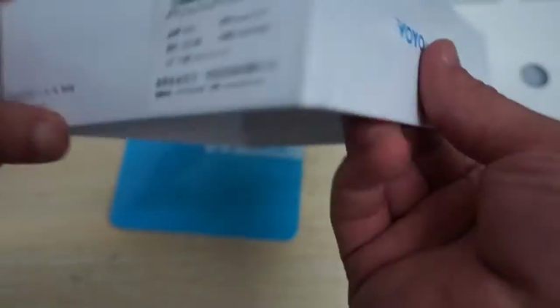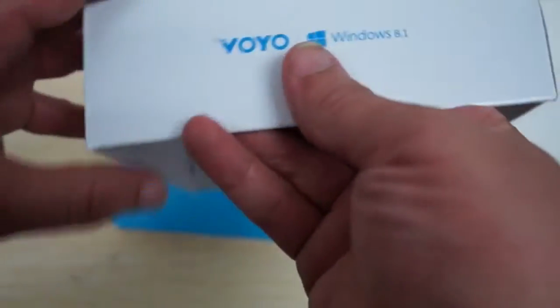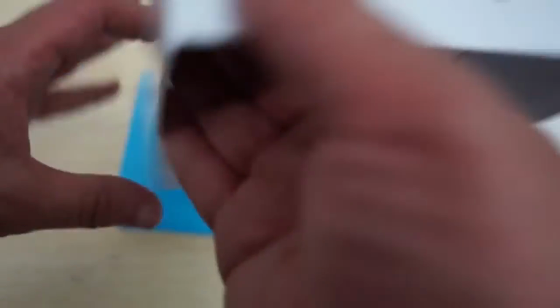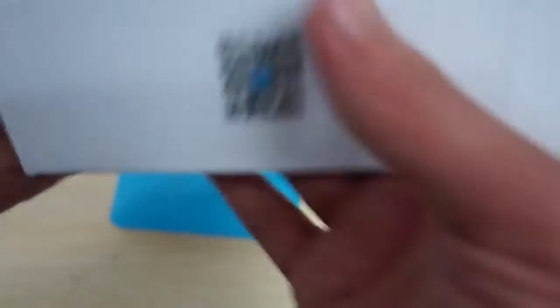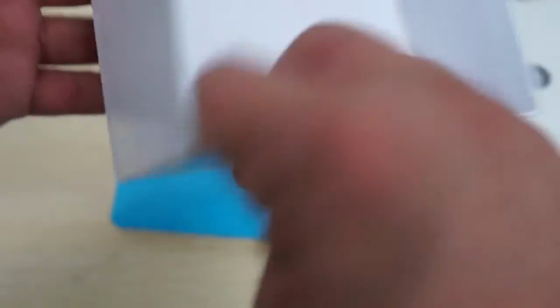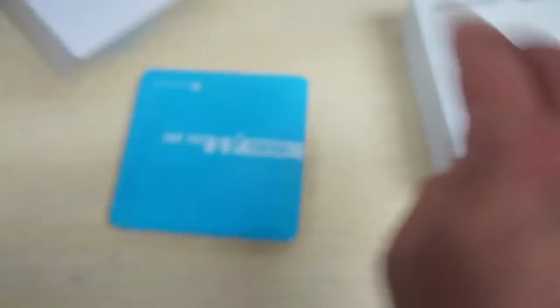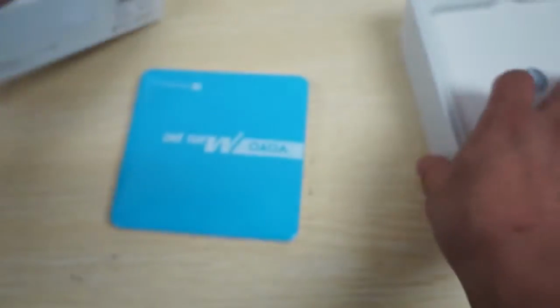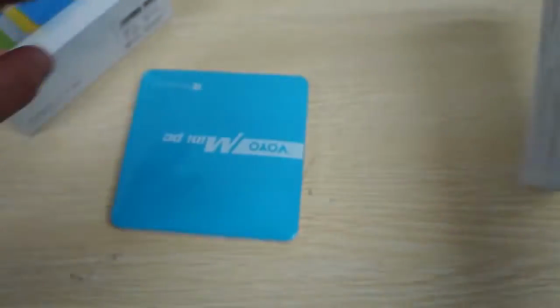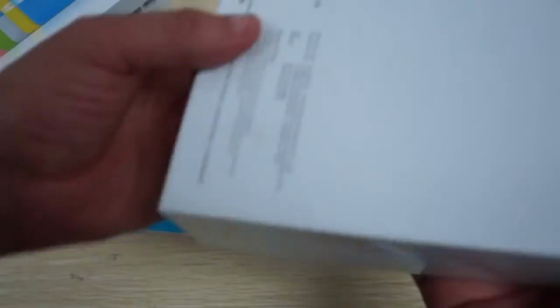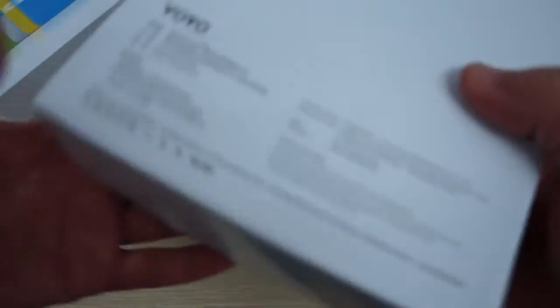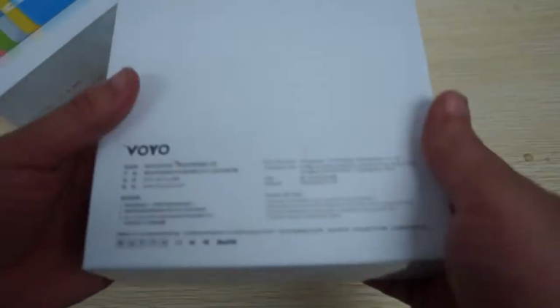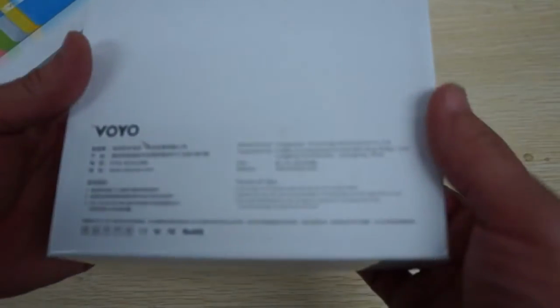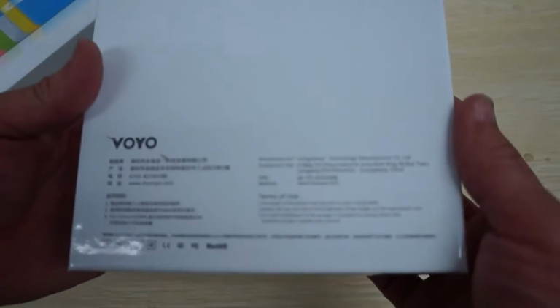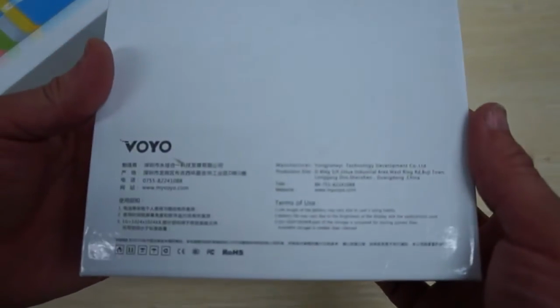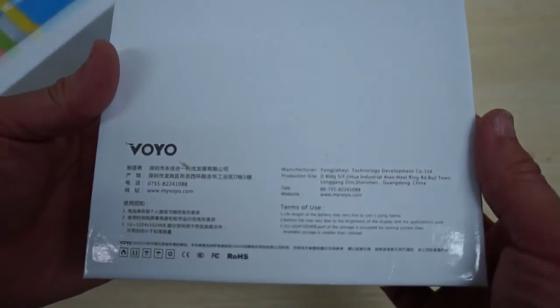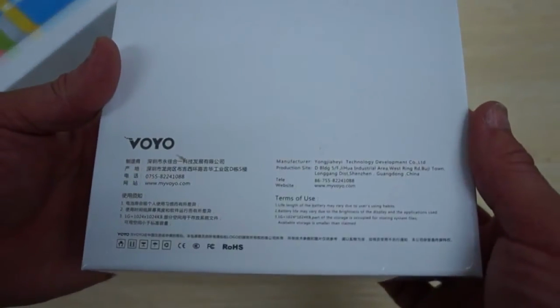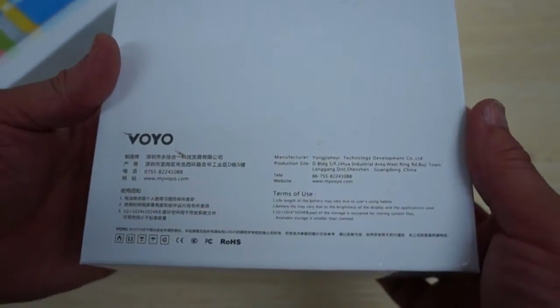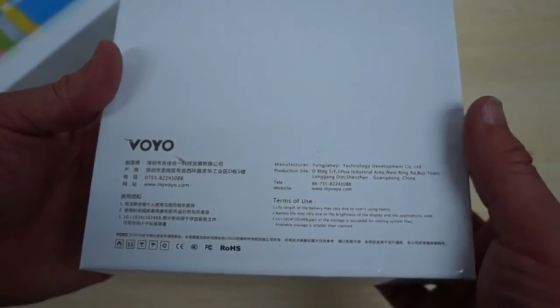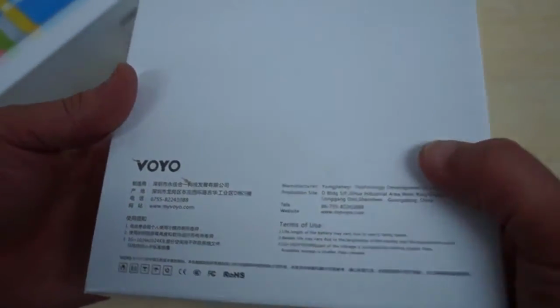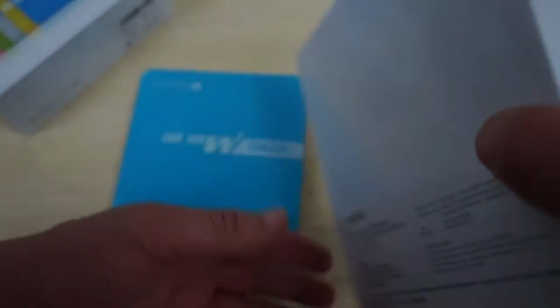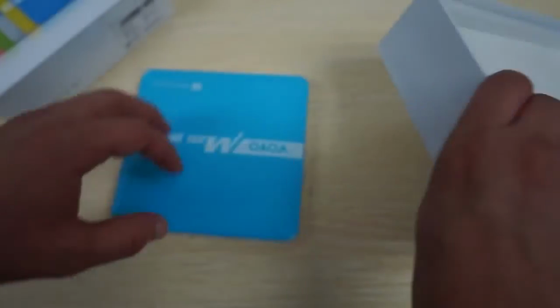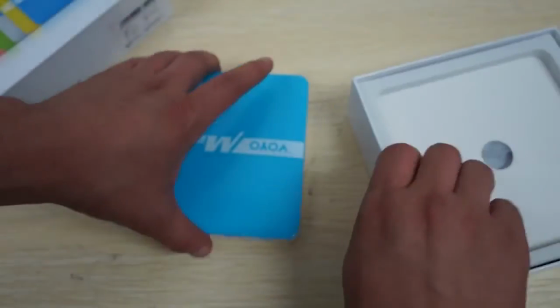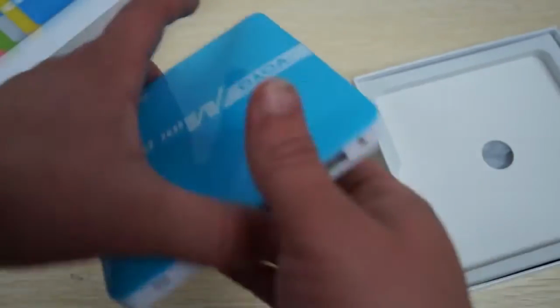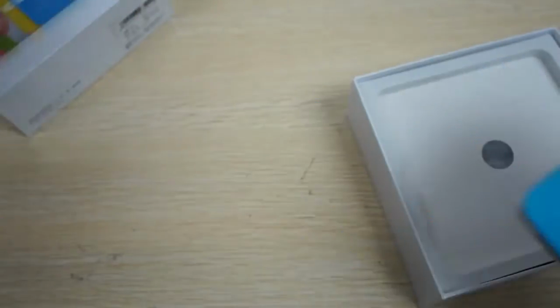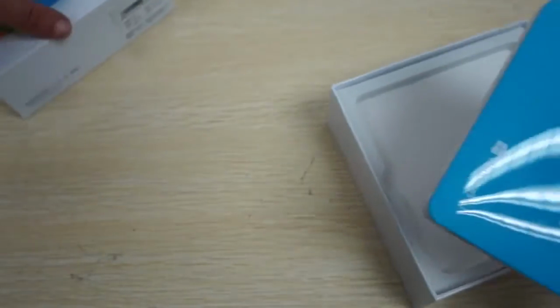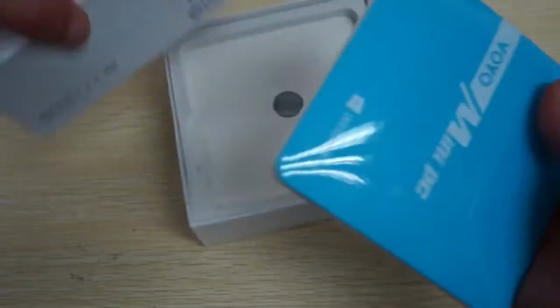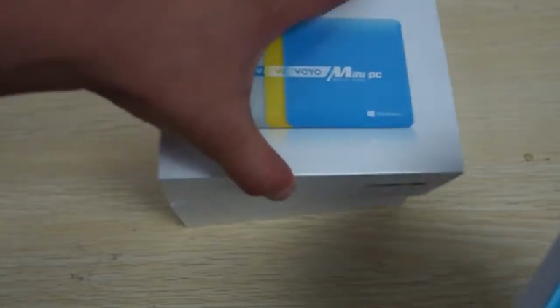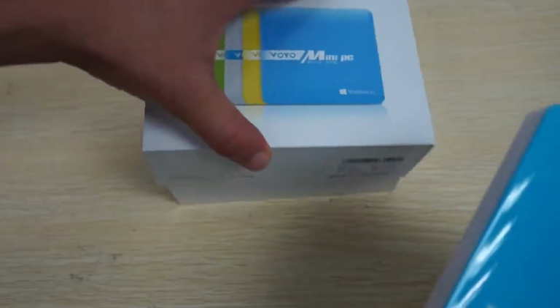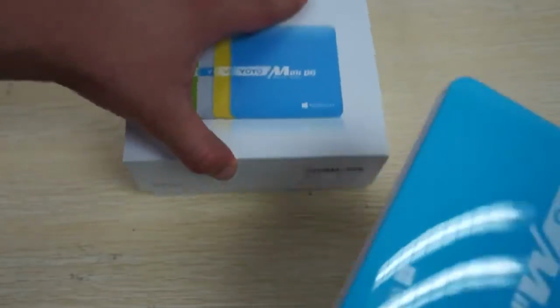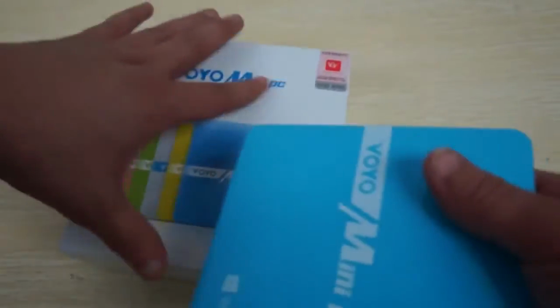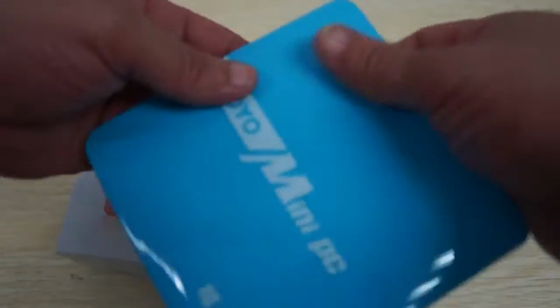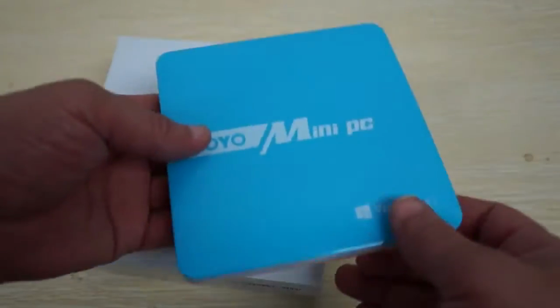Let's see what else we can see from the box — if there's anything on the bottom. Not really much on the bottom as far as specs. So let's show you the build of the unit and then we'll show you the accessories.